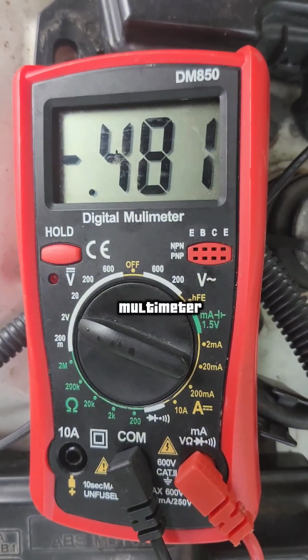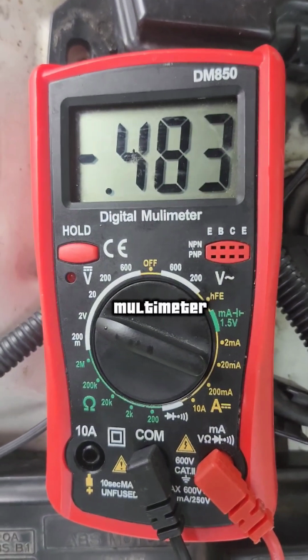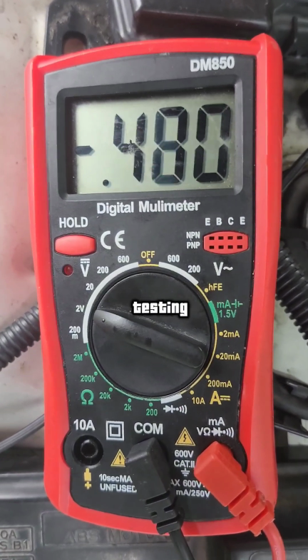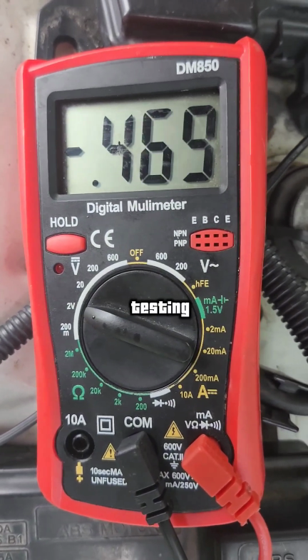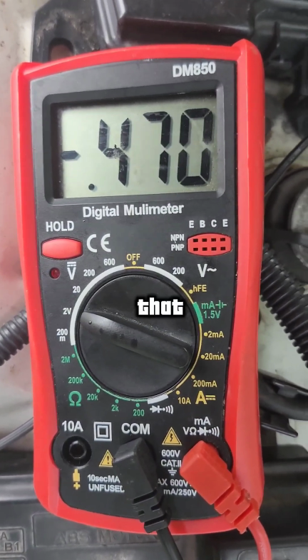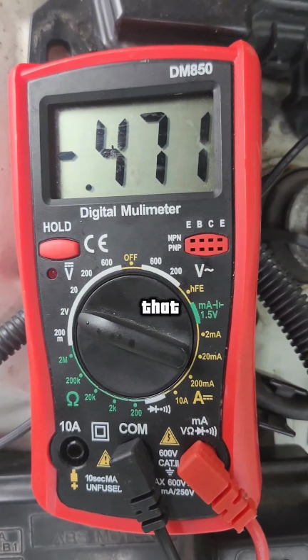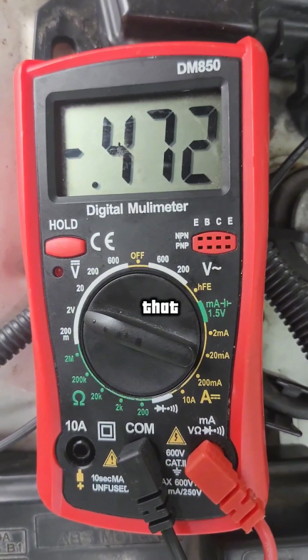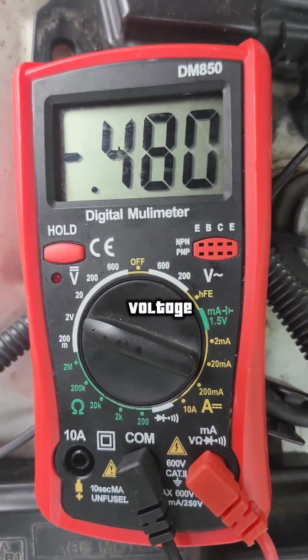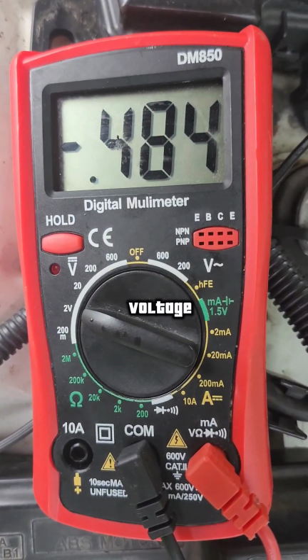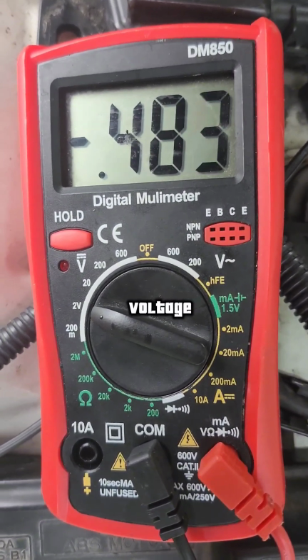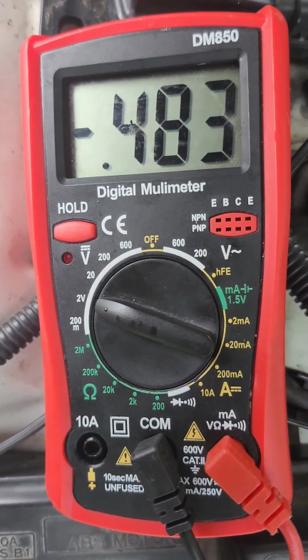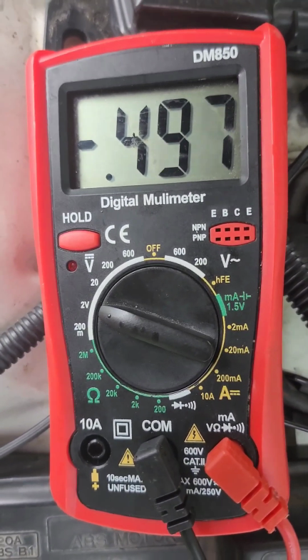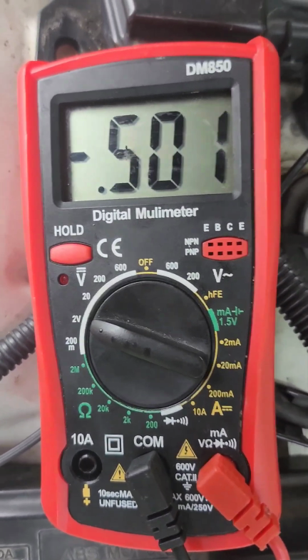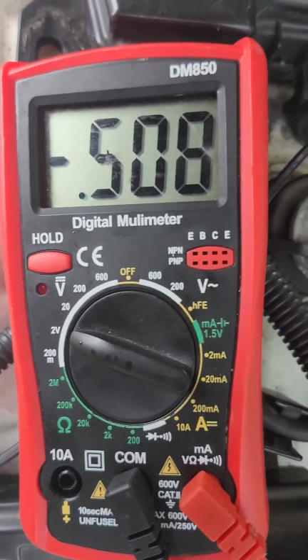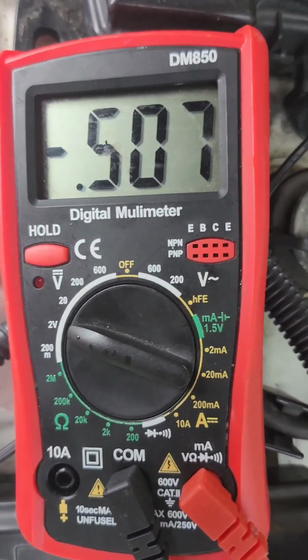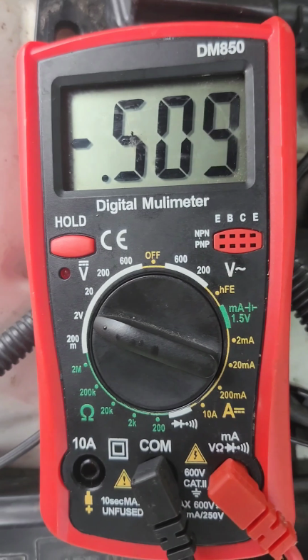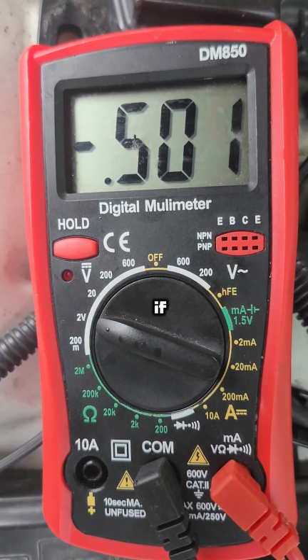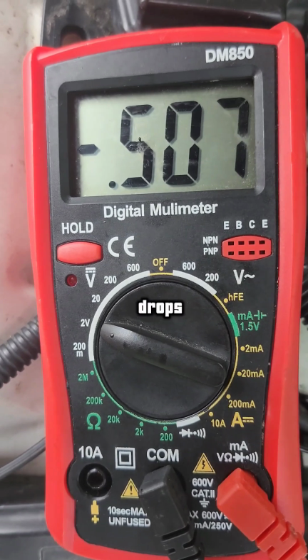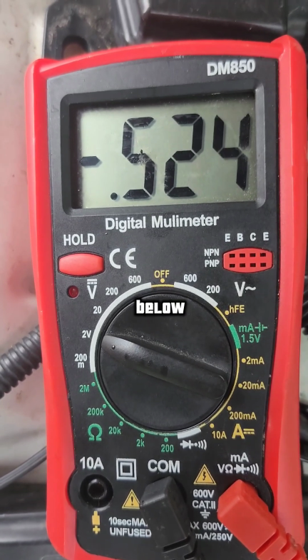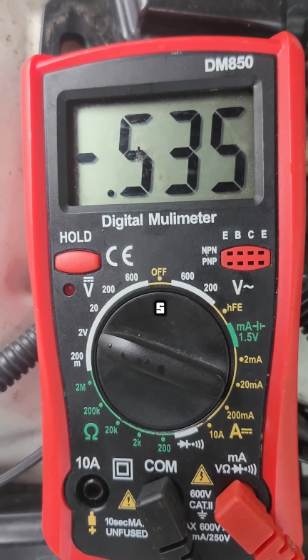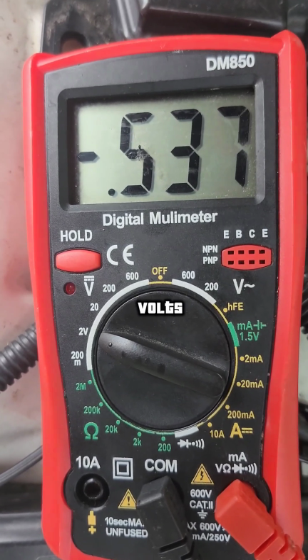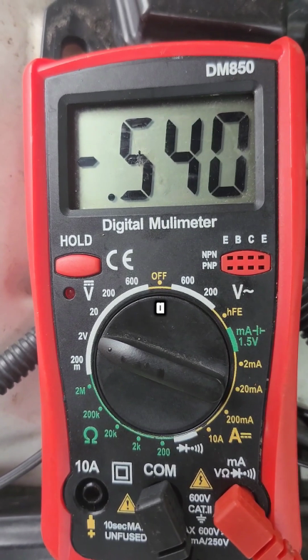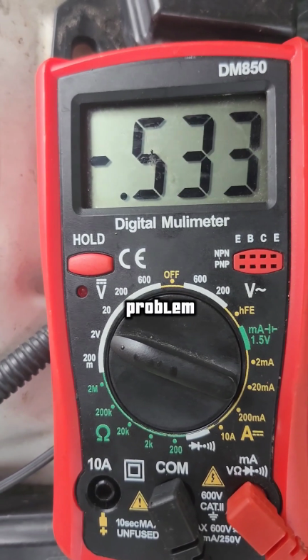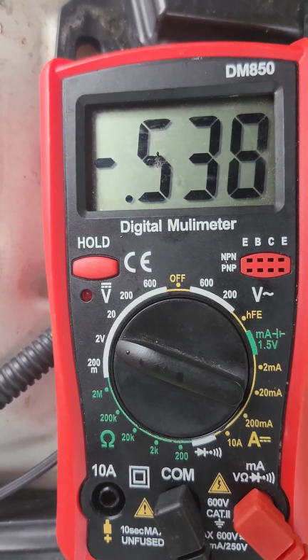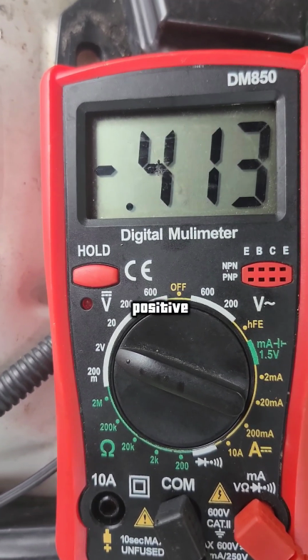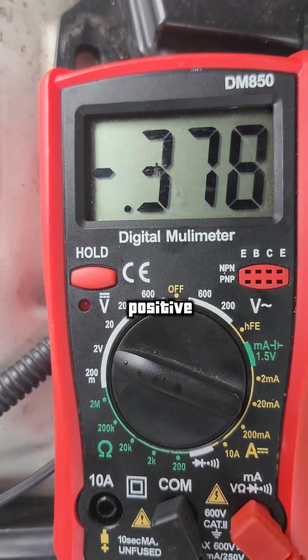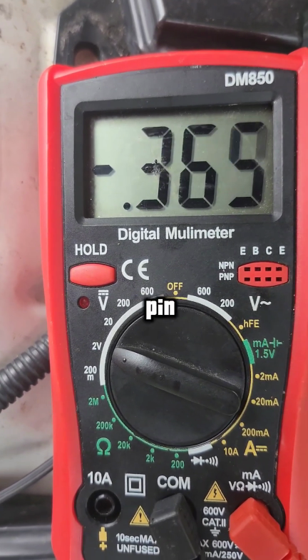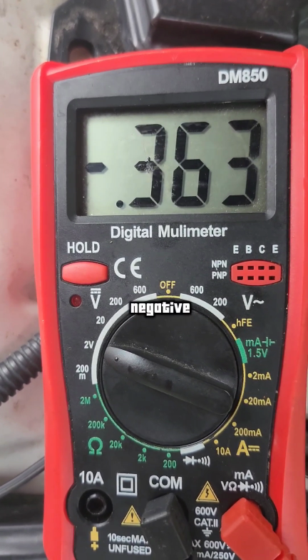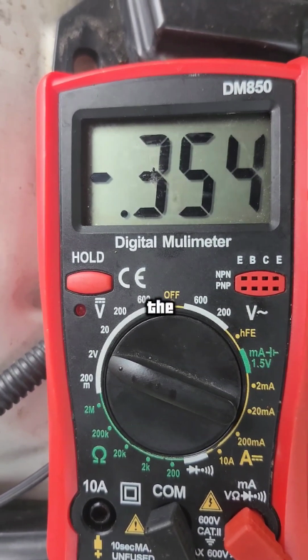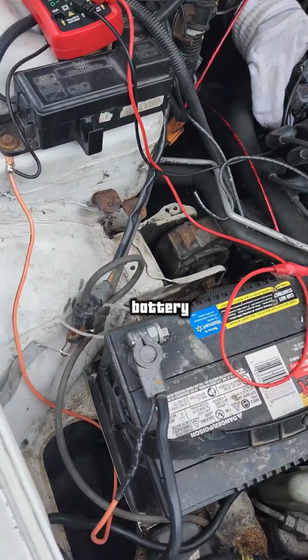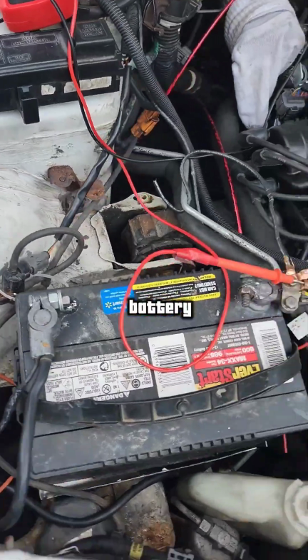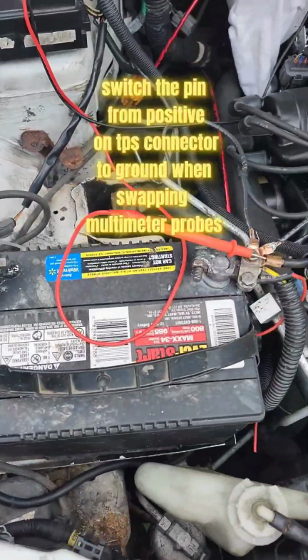What we're looking at is the multimeter testing that voltage. If it drops below 5 volts, we have a problem. Positive on that pin, negative on the negative pin.